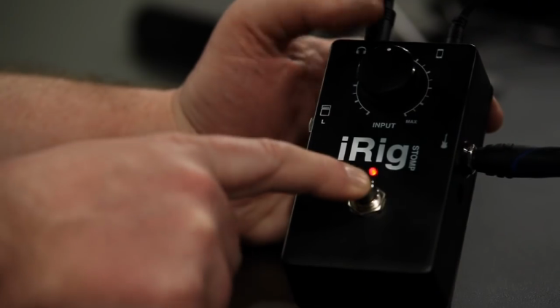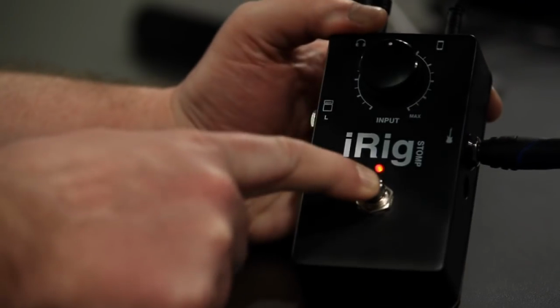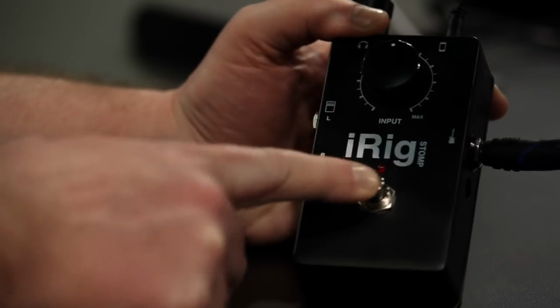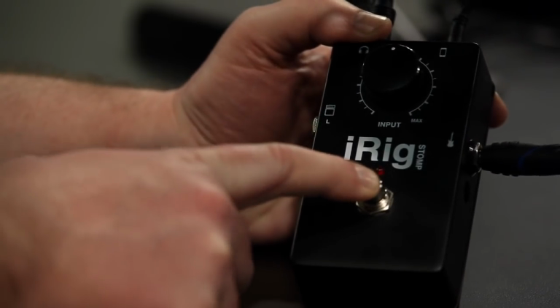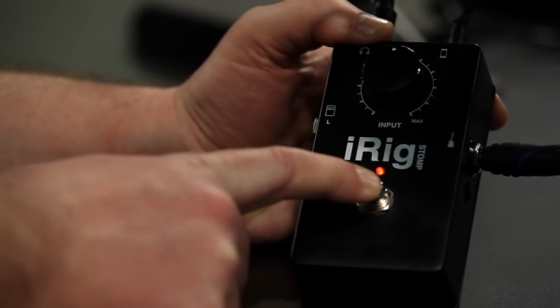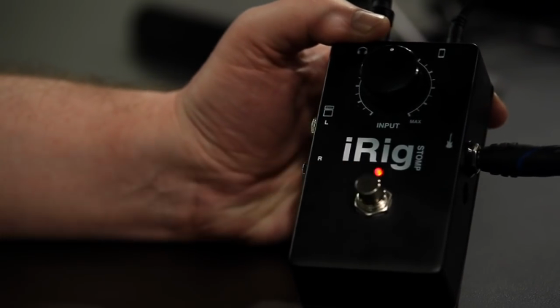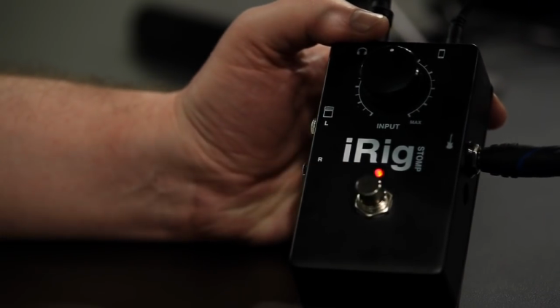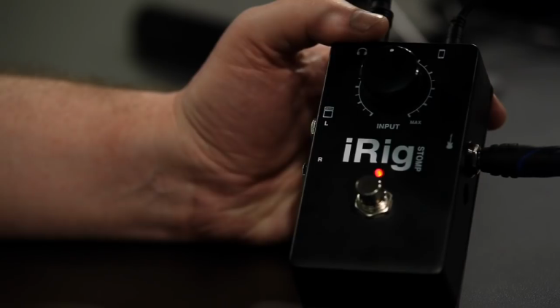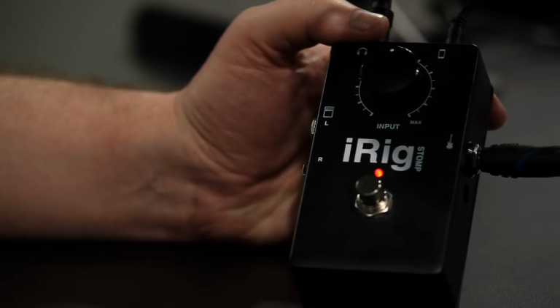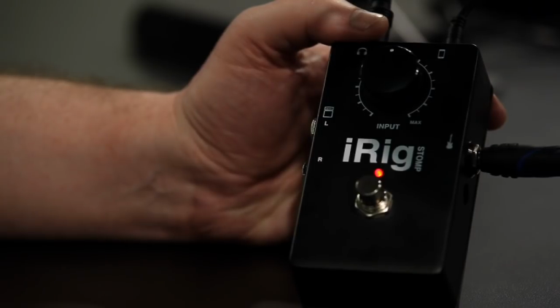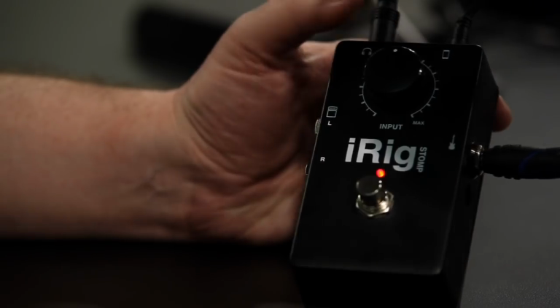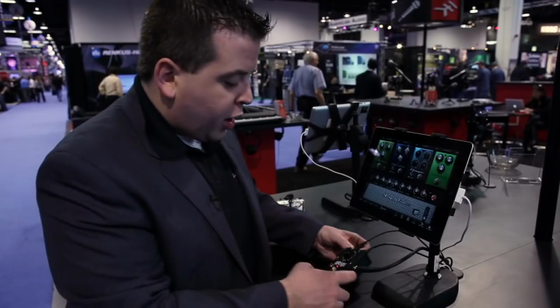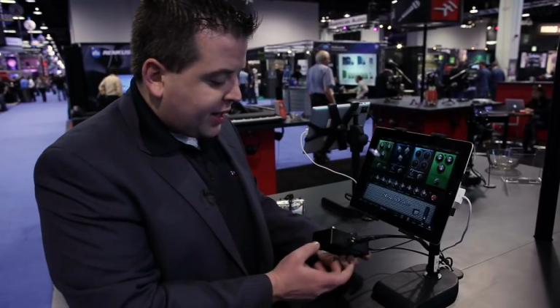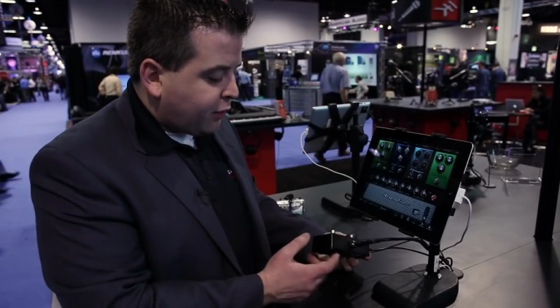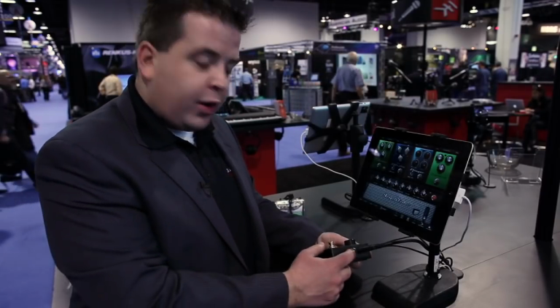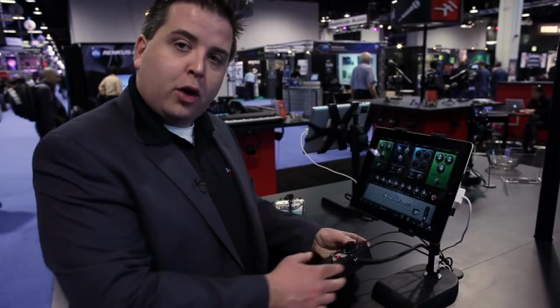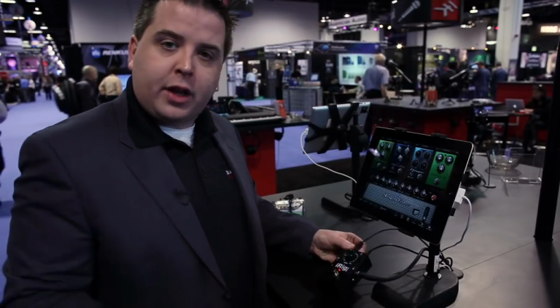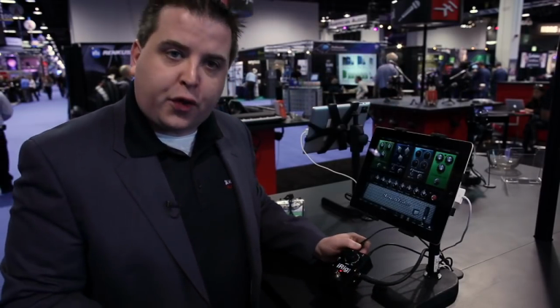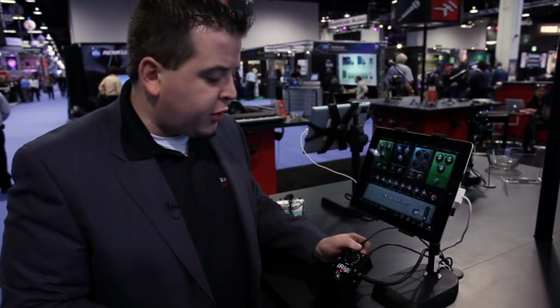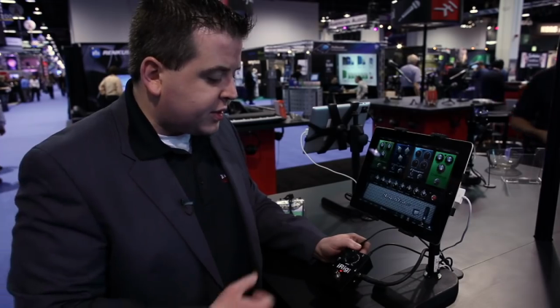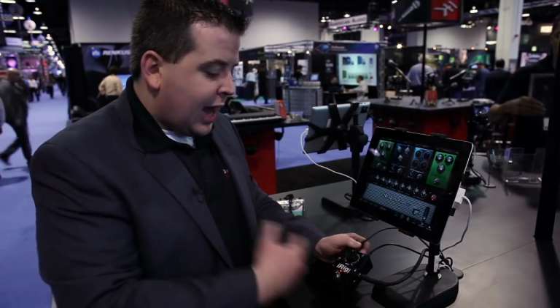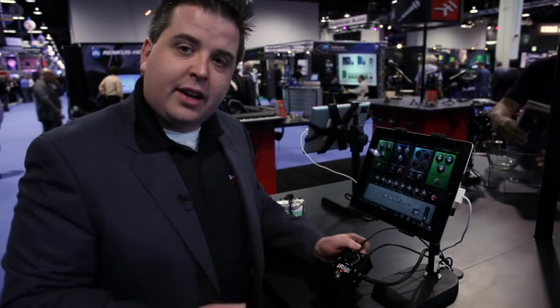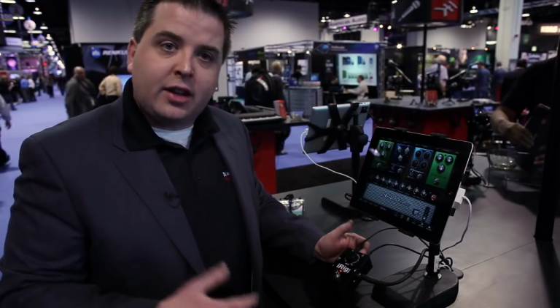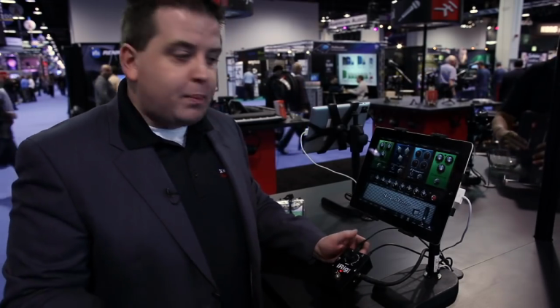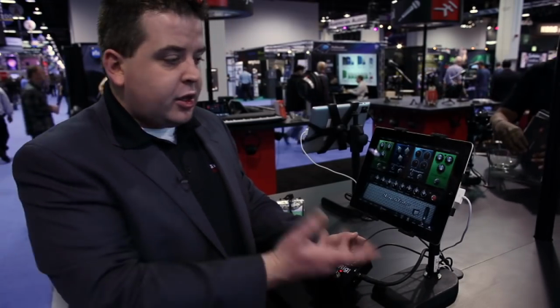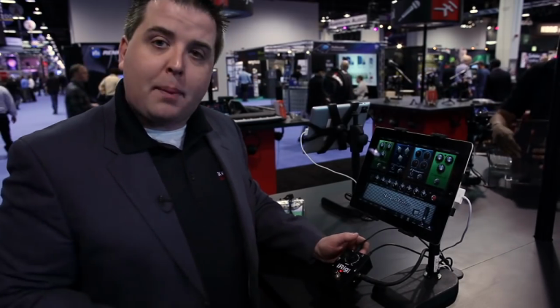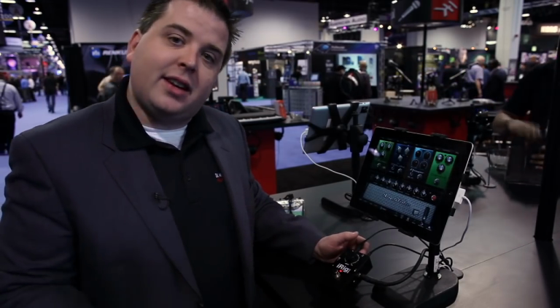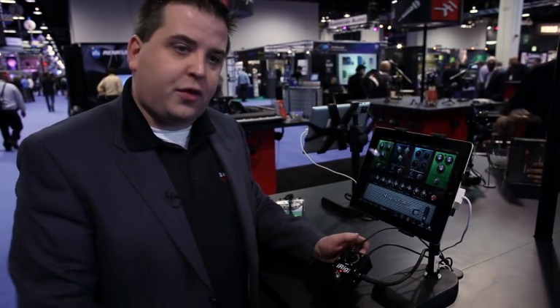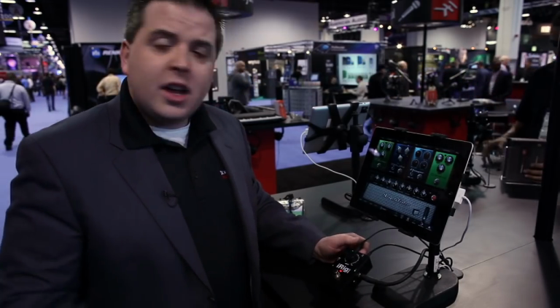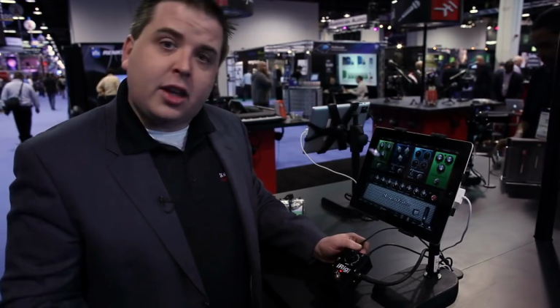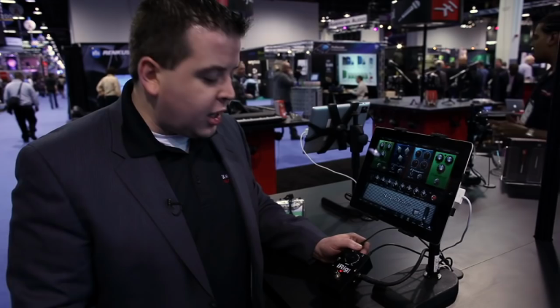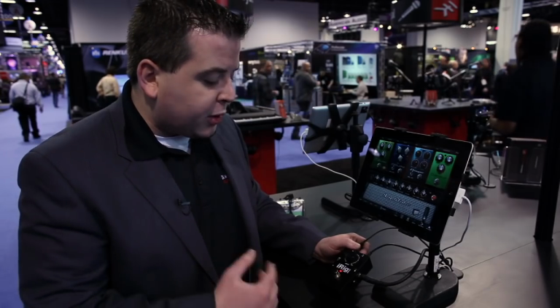We've also added a bypass switch, which means you can fit this right into your pedal board. It'll run off of the same 9 volt battery or pedal power that you use for all your other pedals, and it'll sit in a chain so you can basically use your iPad as an insert effect just like you would any other pedal.